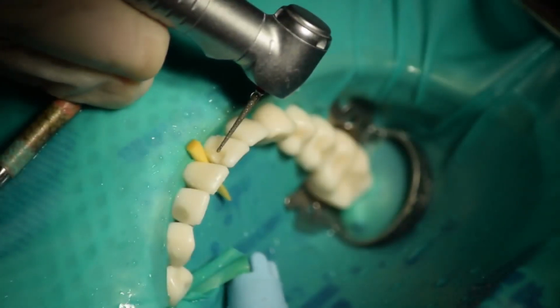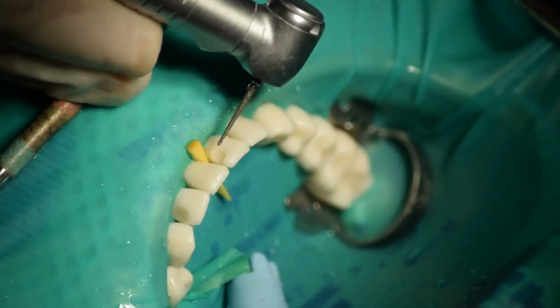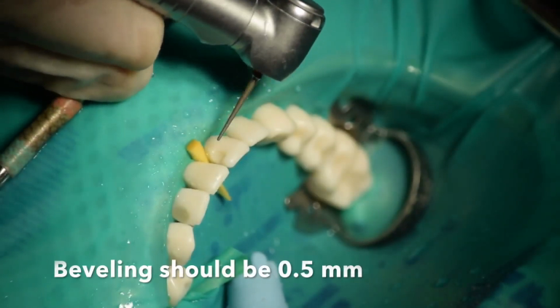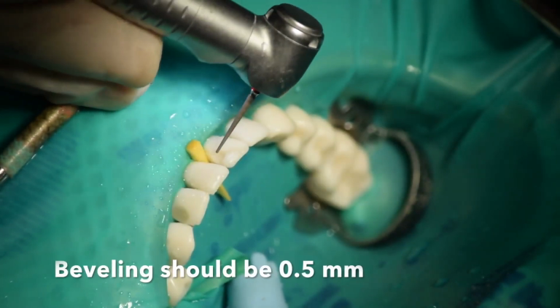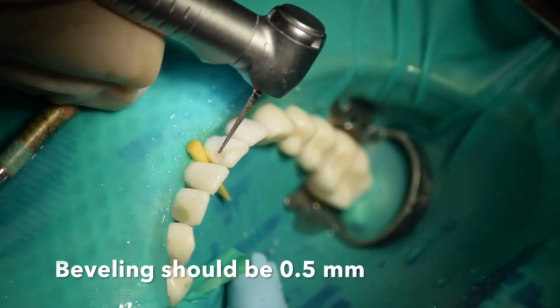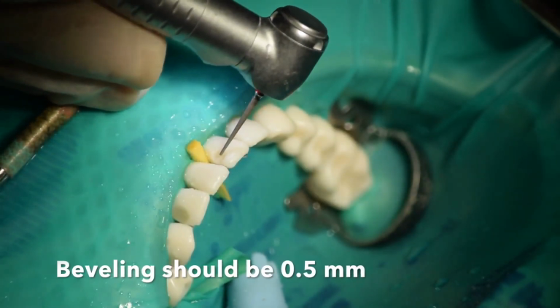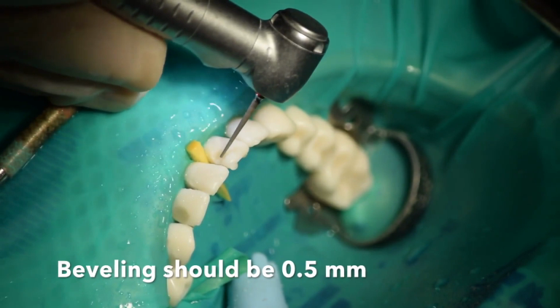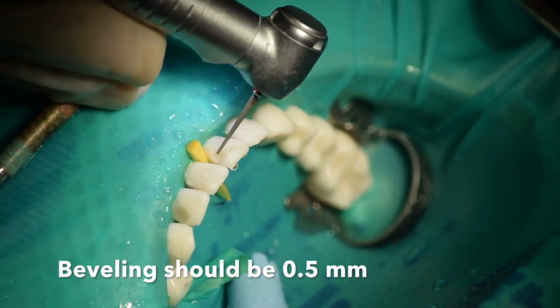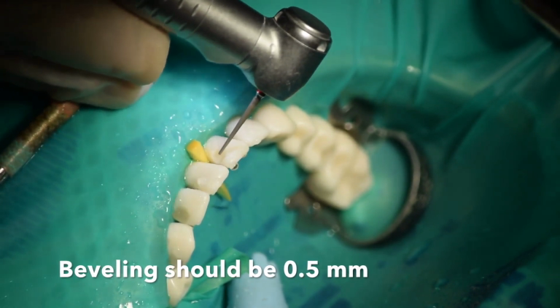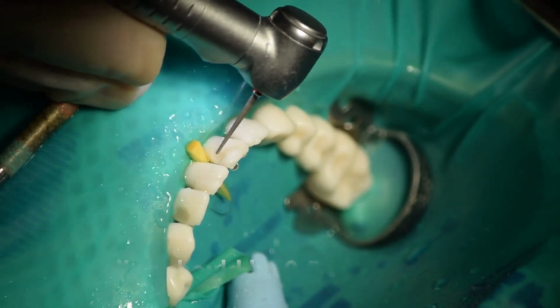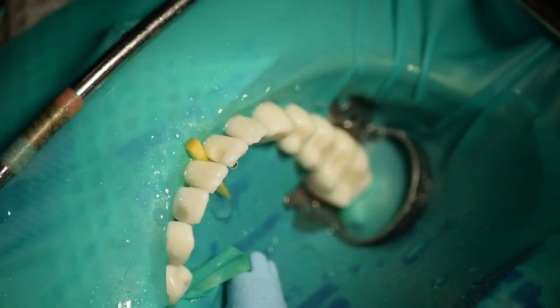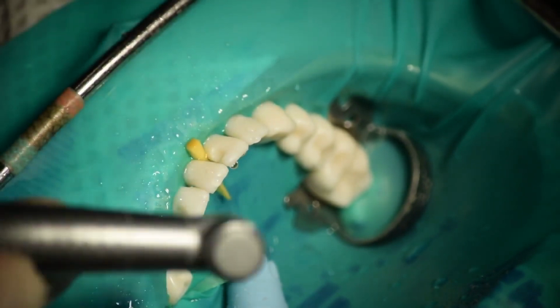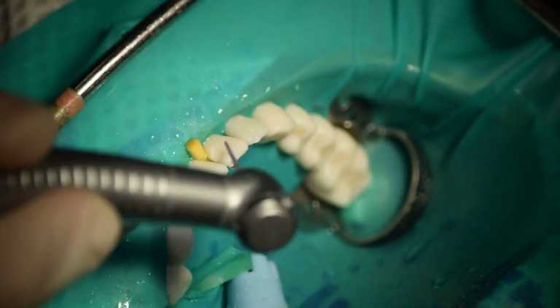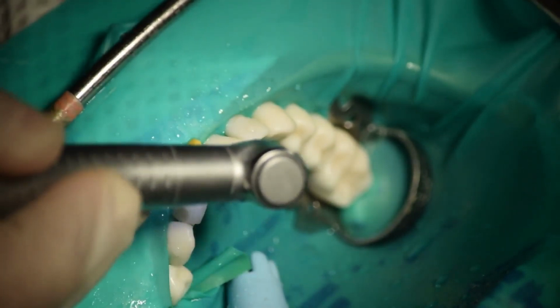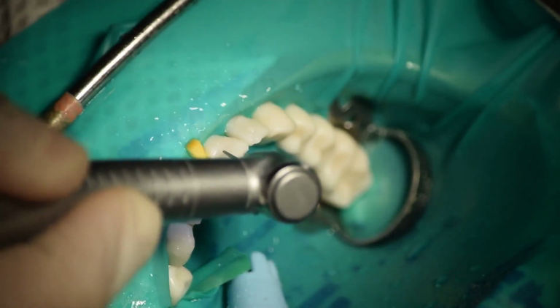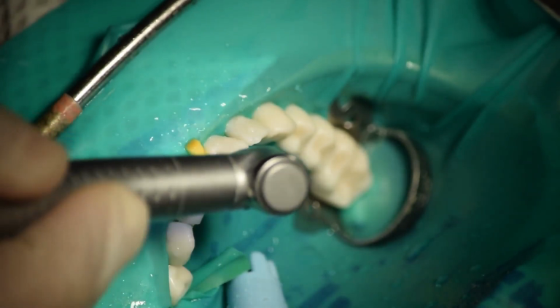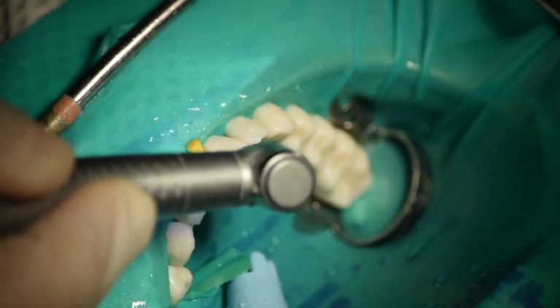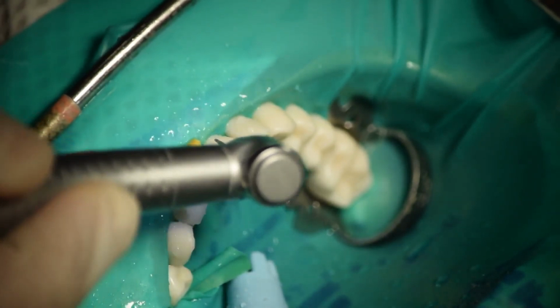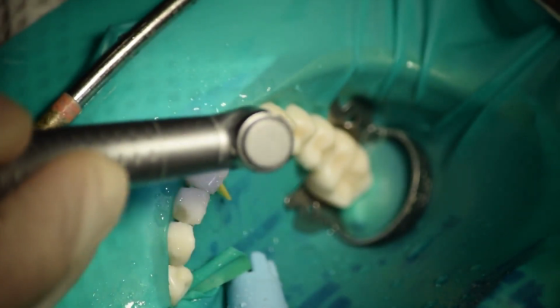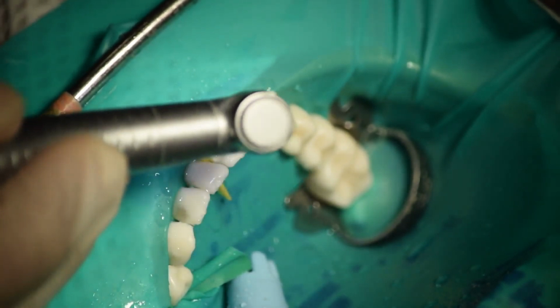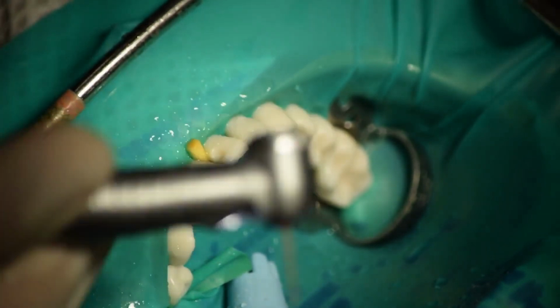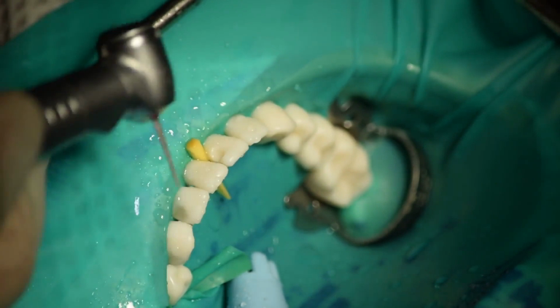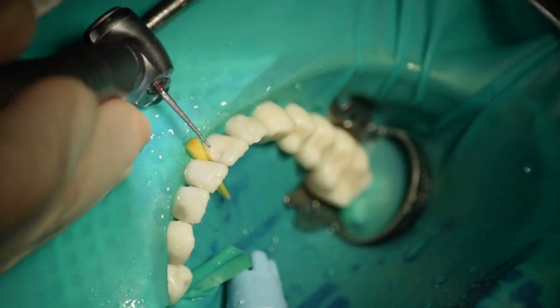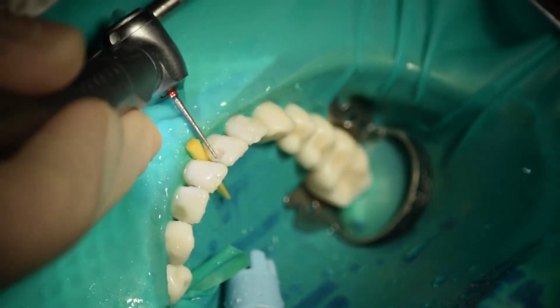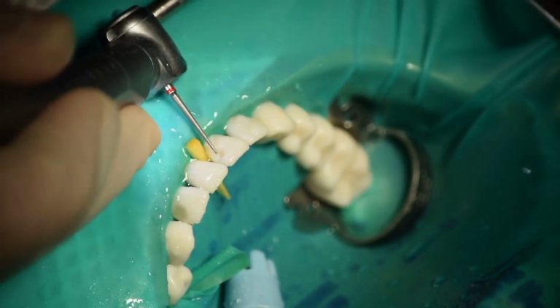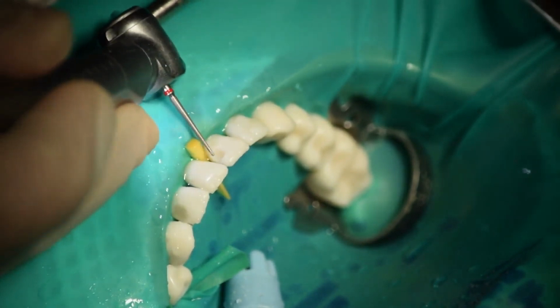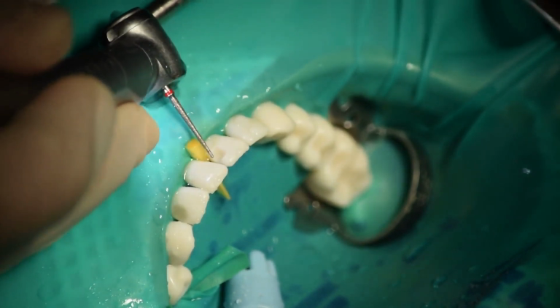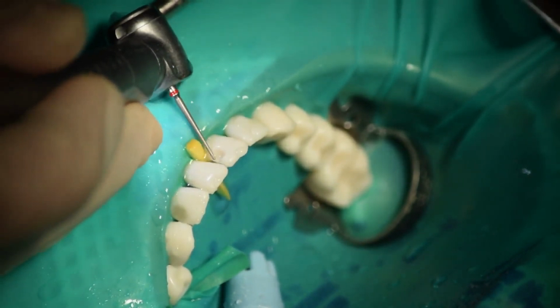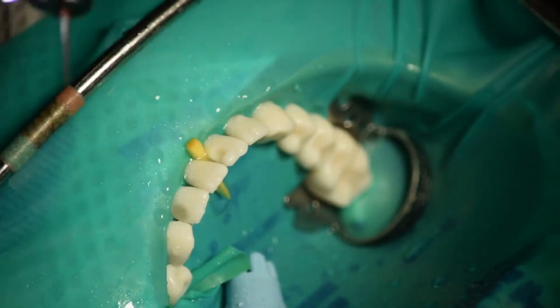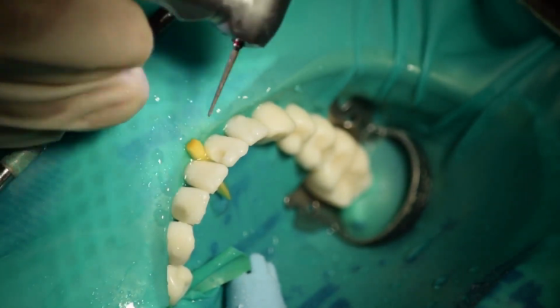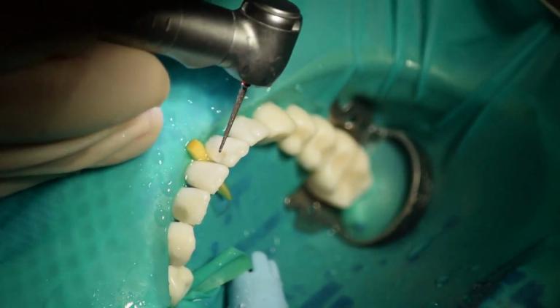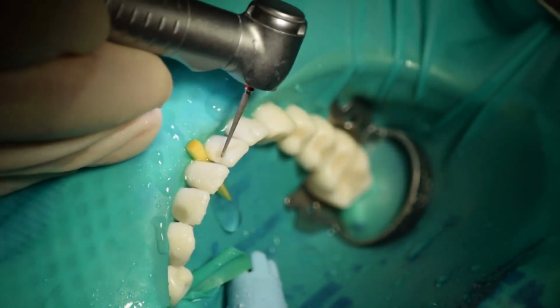The next step of cavity preparation is beveling. You'll bevel the incisal, gingival, and axial walls. Beveling is preferably done using a tapered diamond bur.